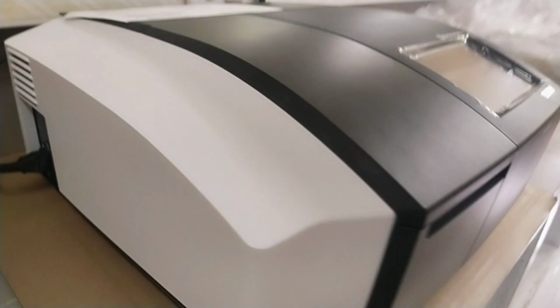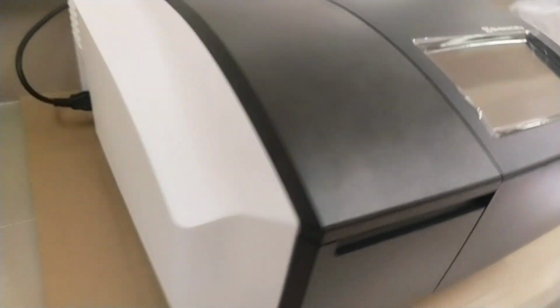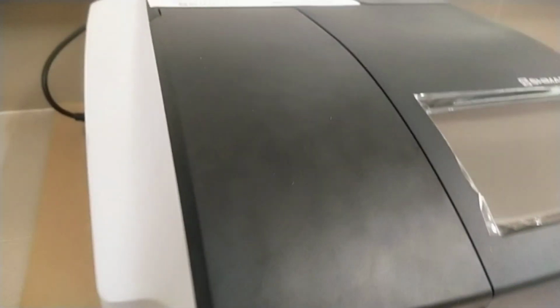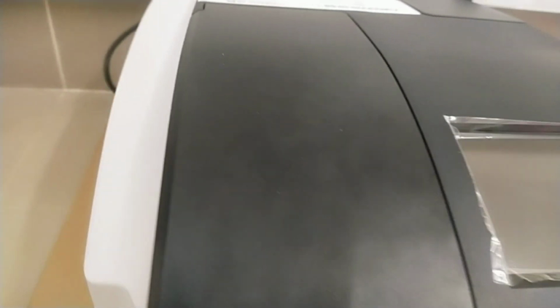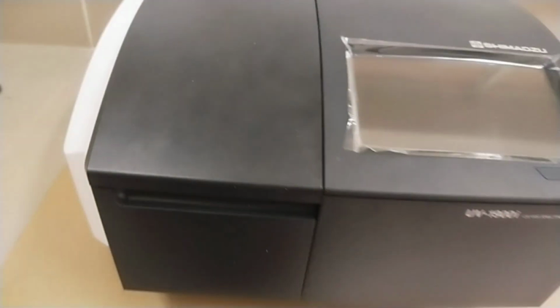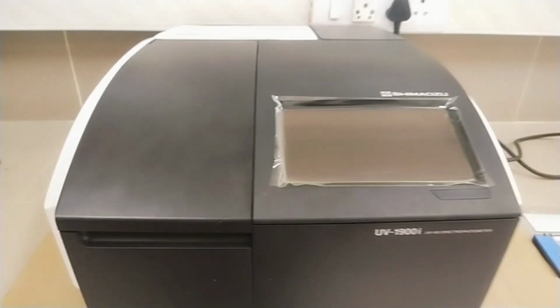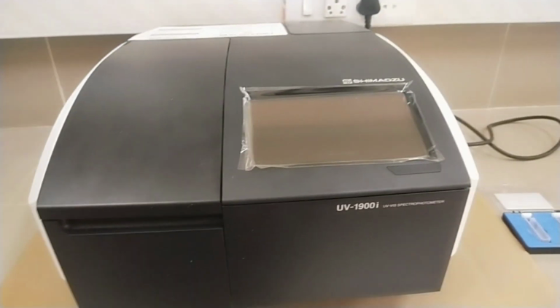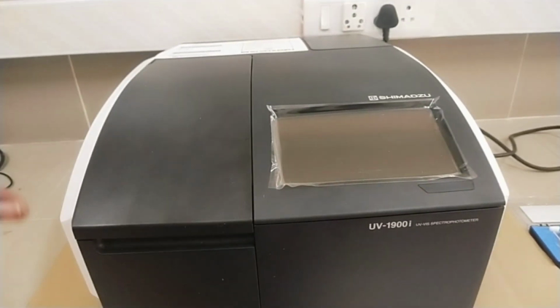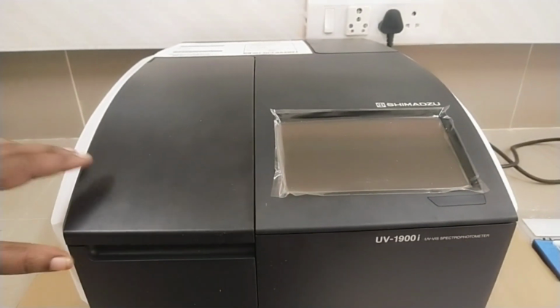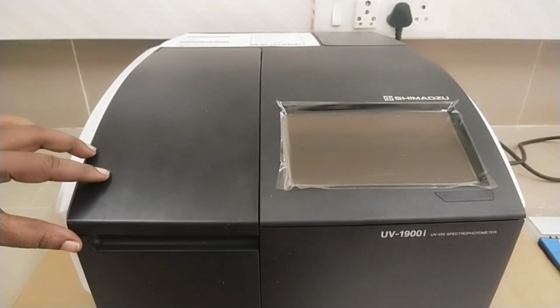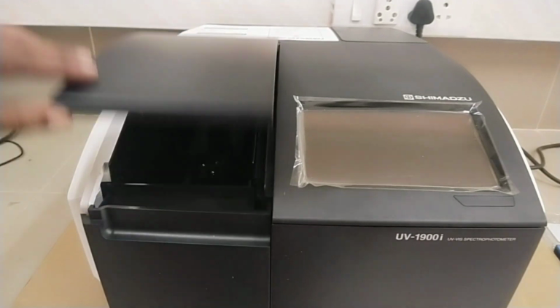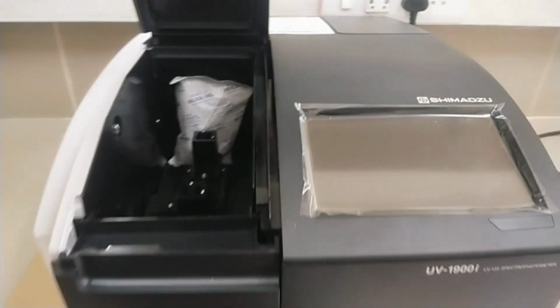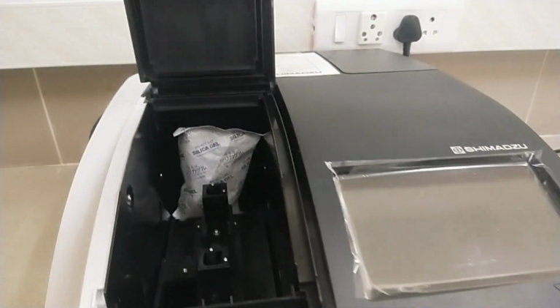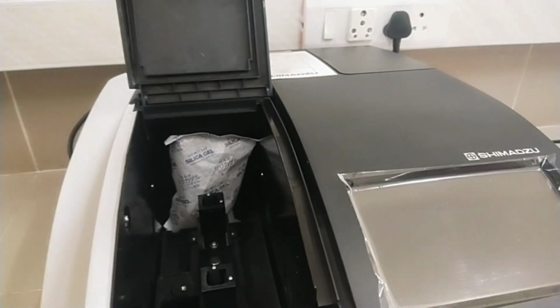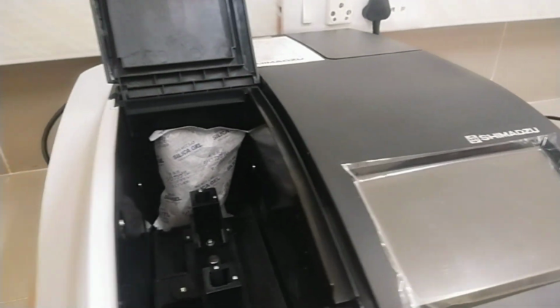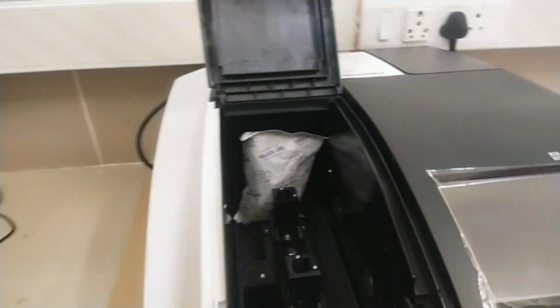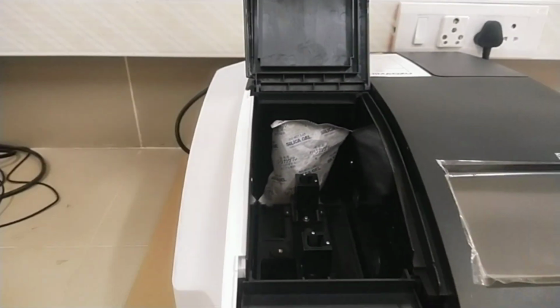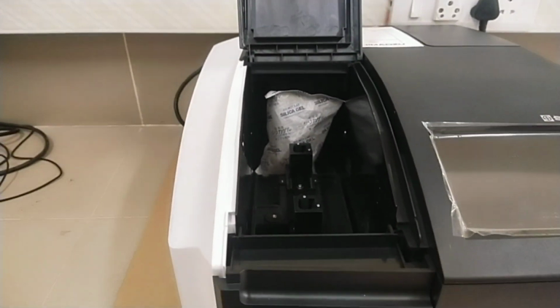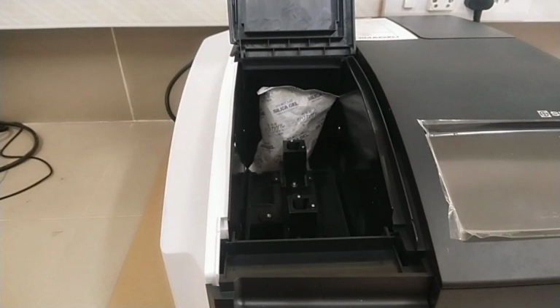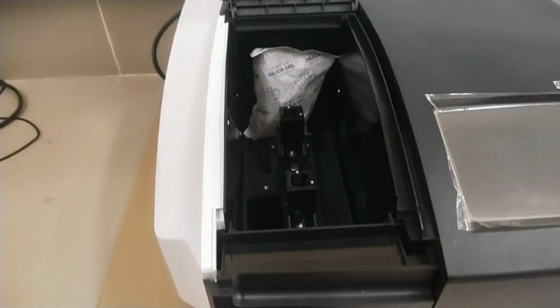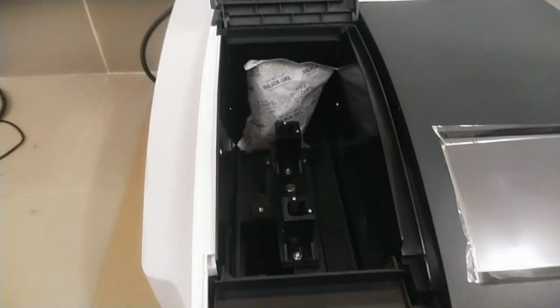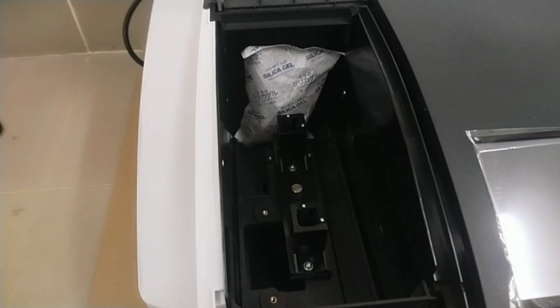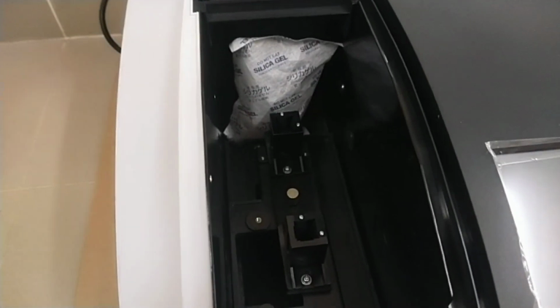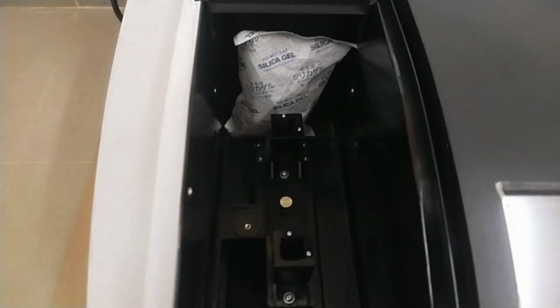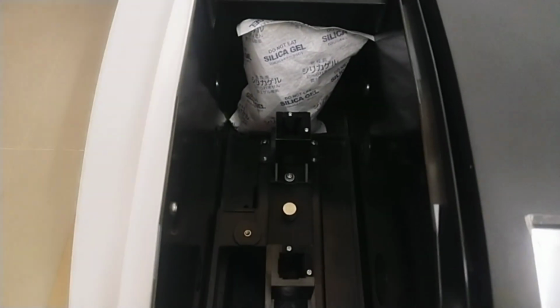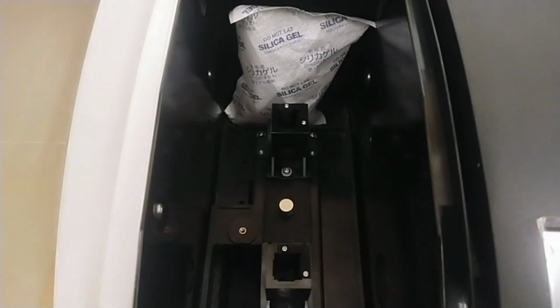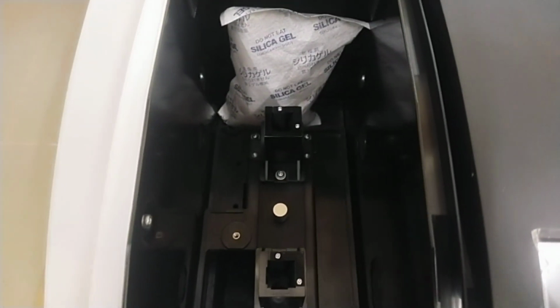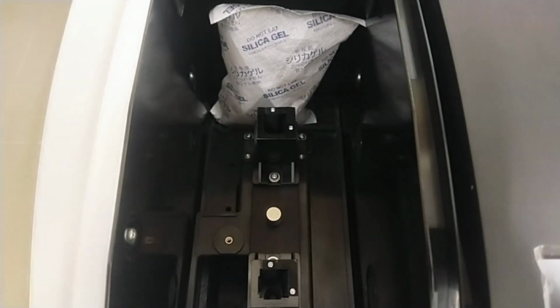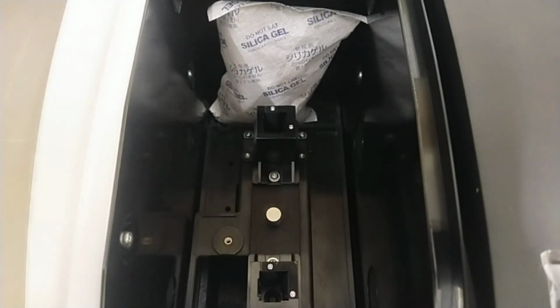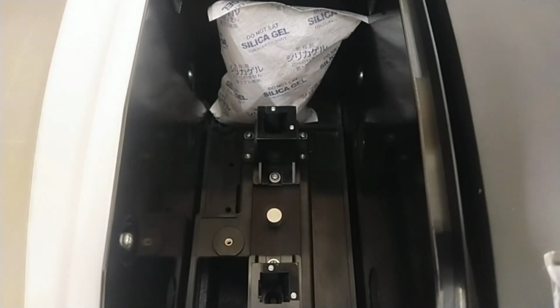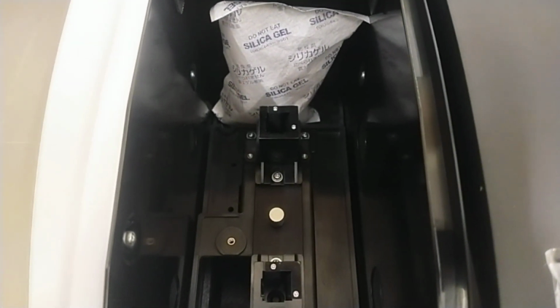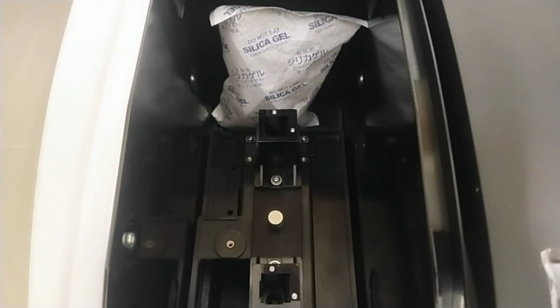This is the sample compartment. Inside the sample compartment you can see the sample cell holder. It is a dual beam spectrophotometer, so both sample and blank can be placed at a time. Distance between the two light beams is 100 mm.